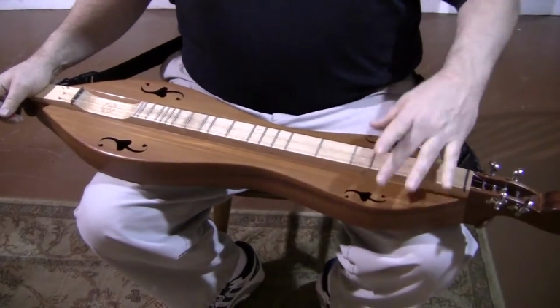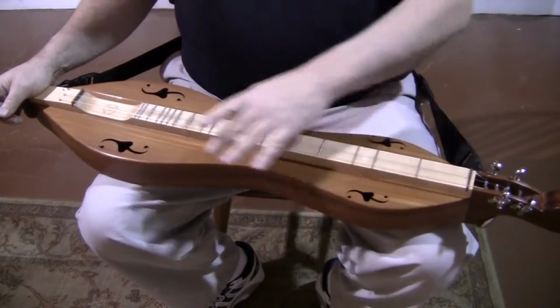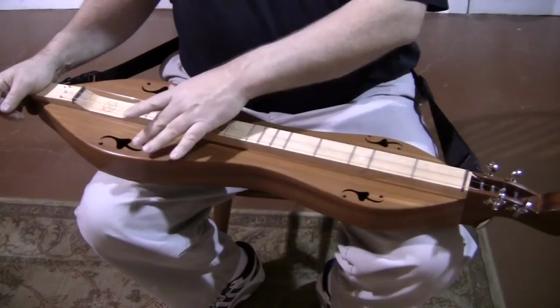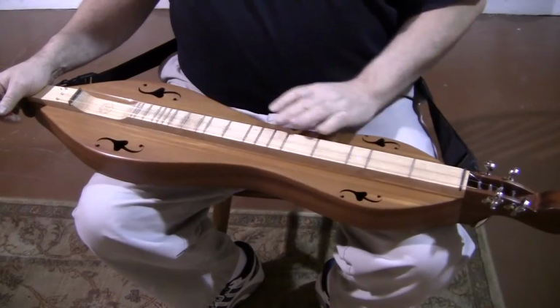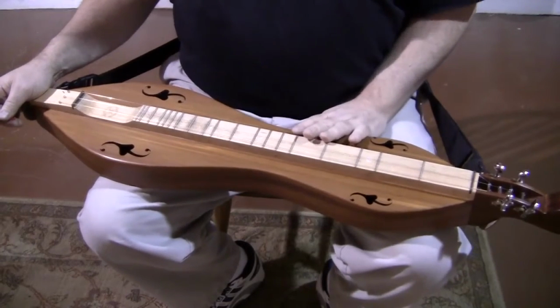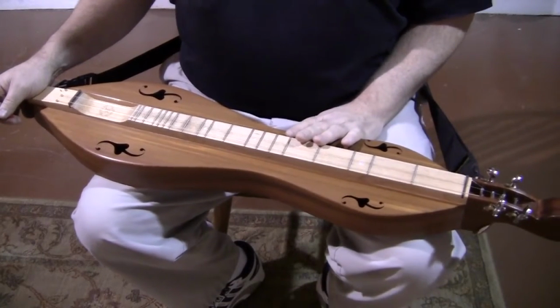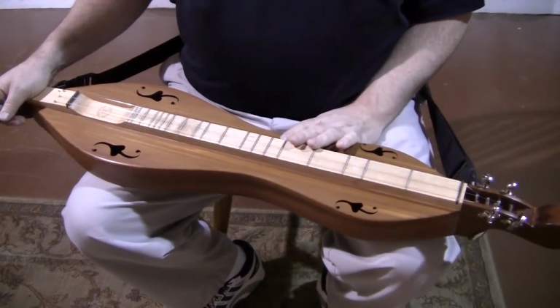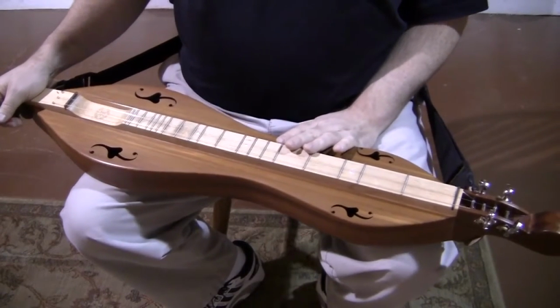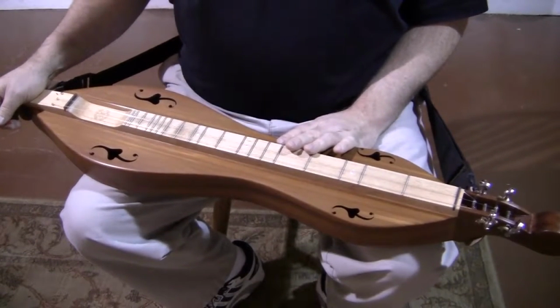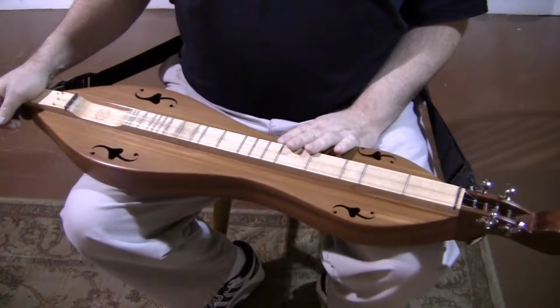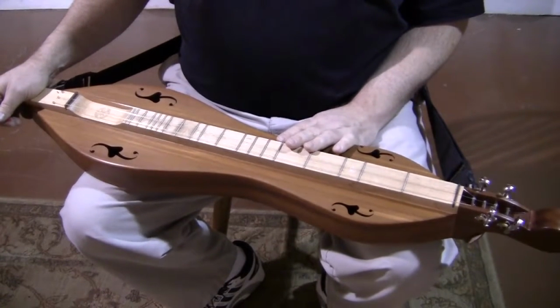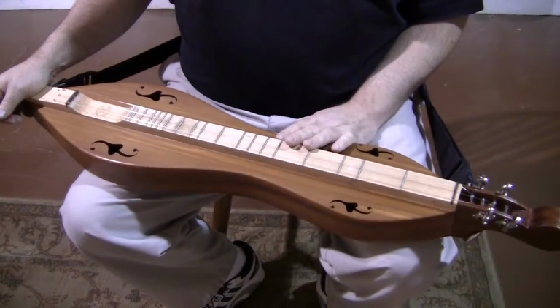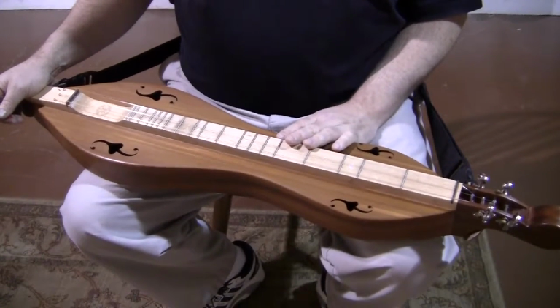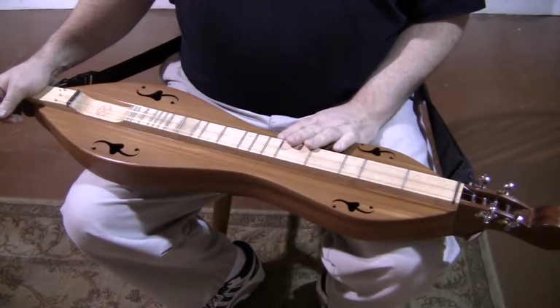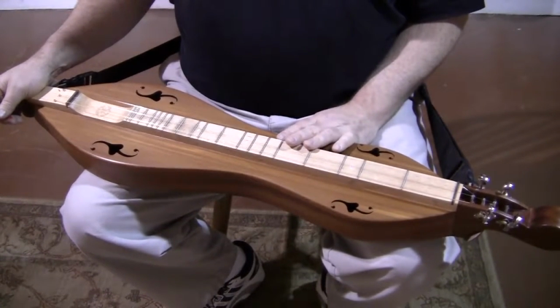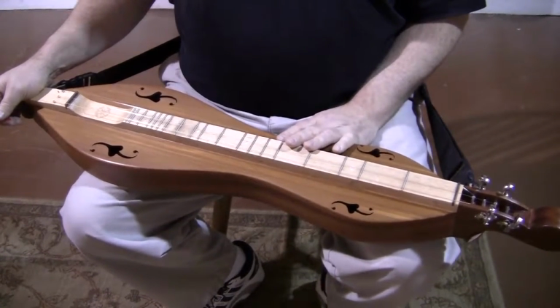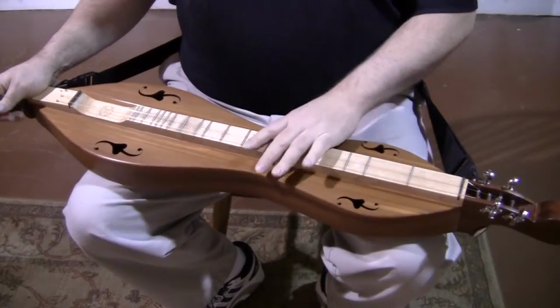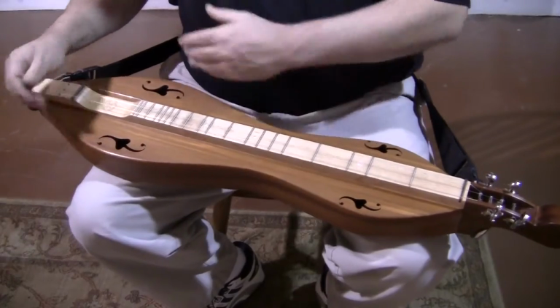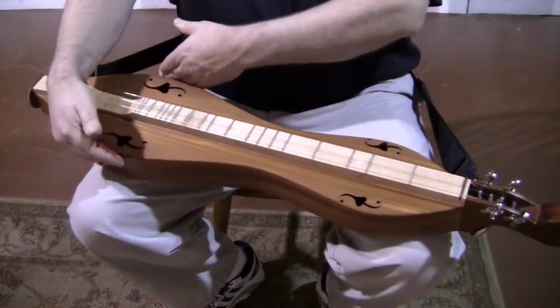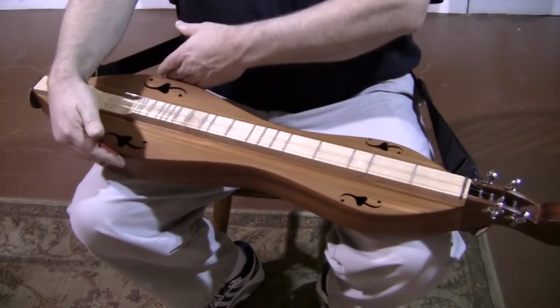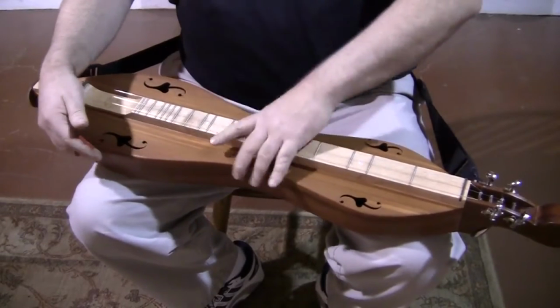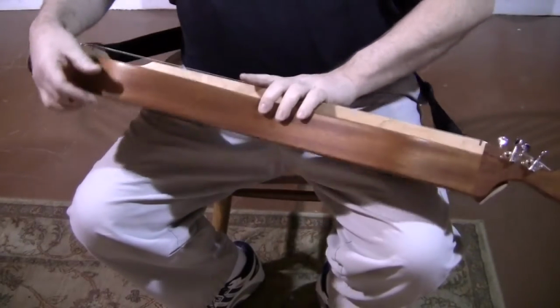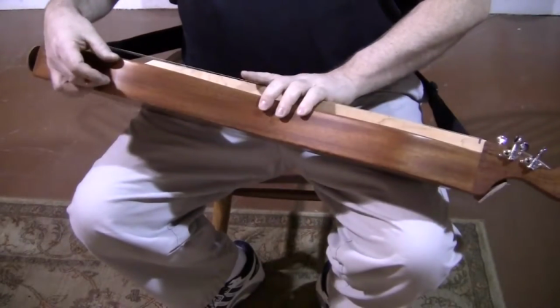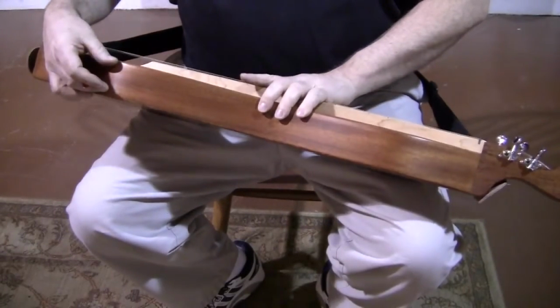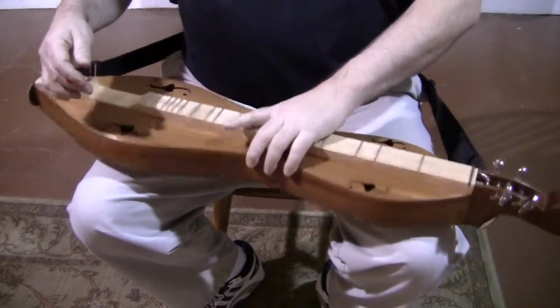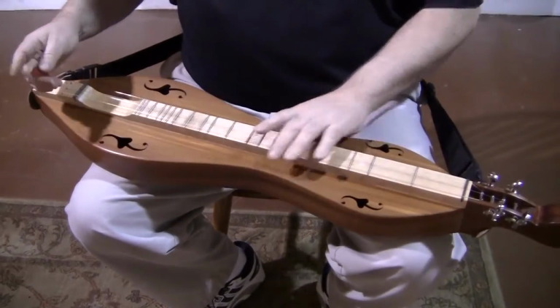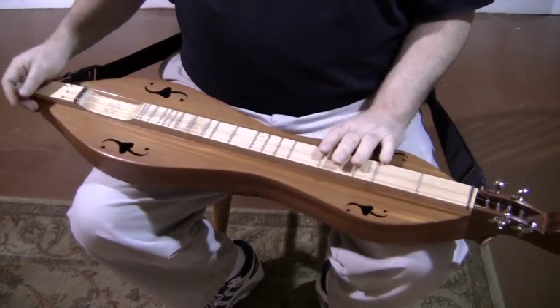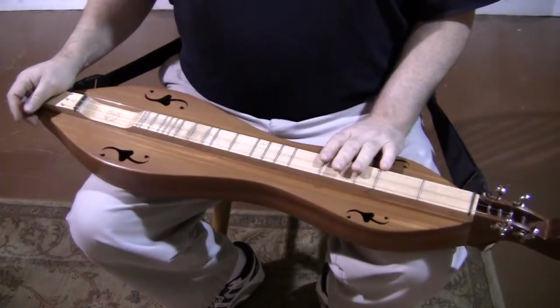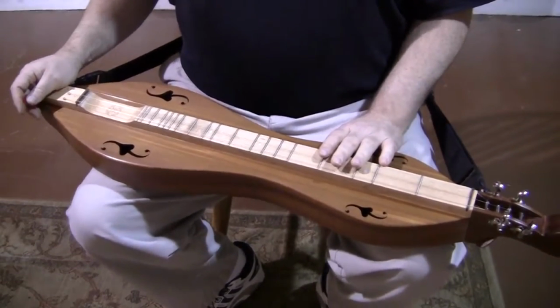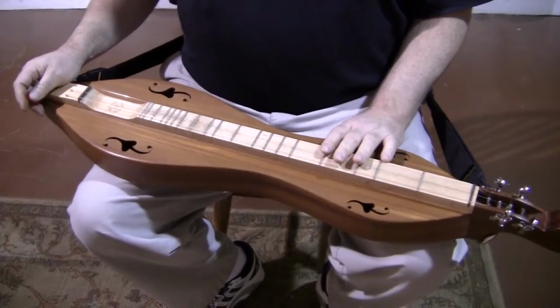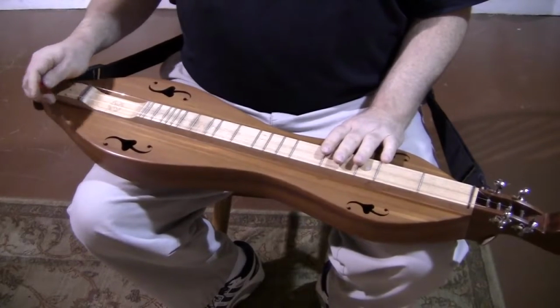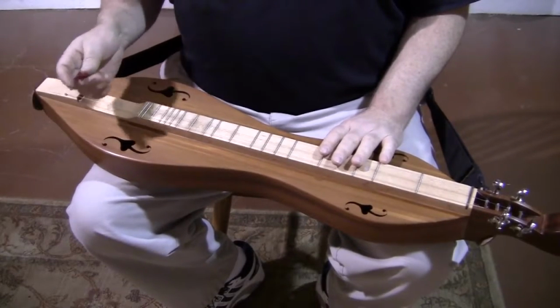This has our F heart sound holes — sweet little instrument. It's got the big body, eight inches wide. The sides are two and a quarter inches deep. And here's what it sounds like.